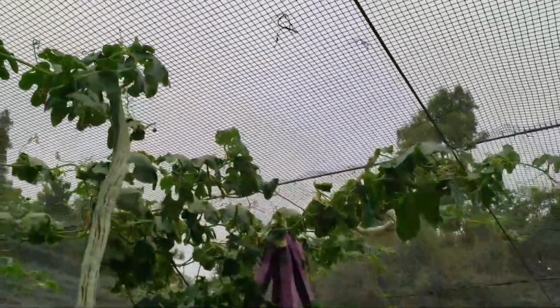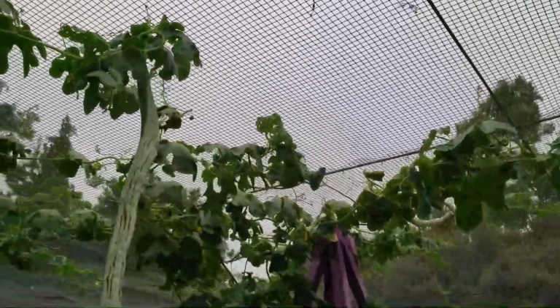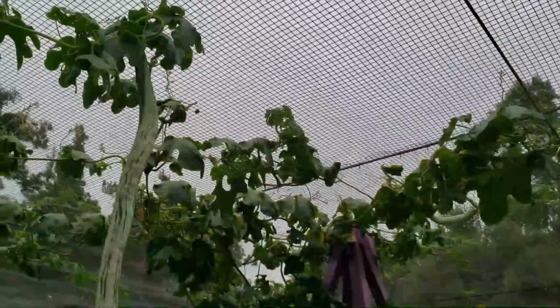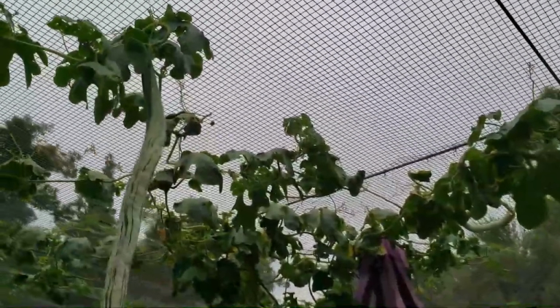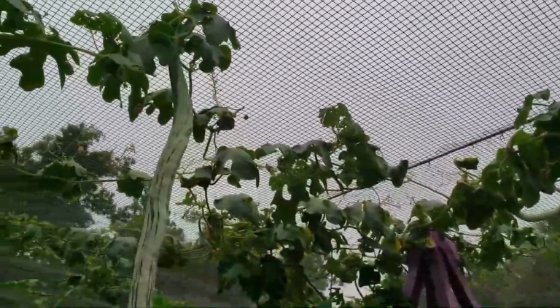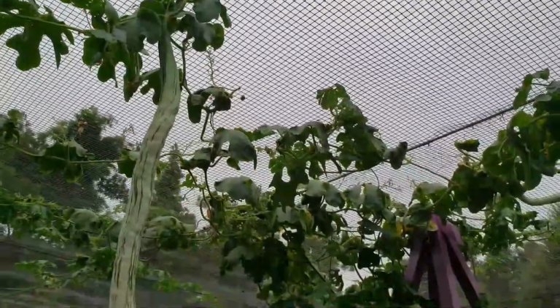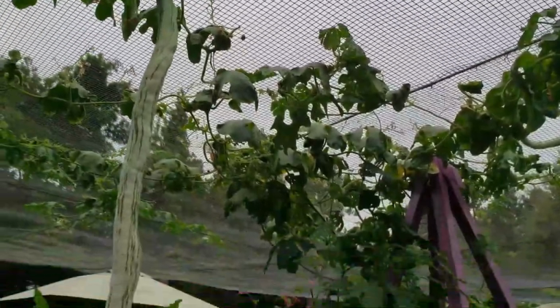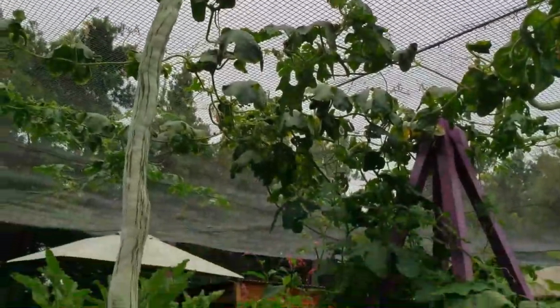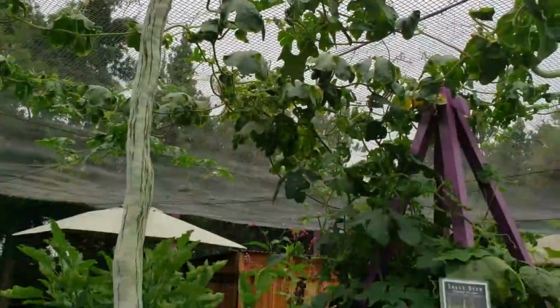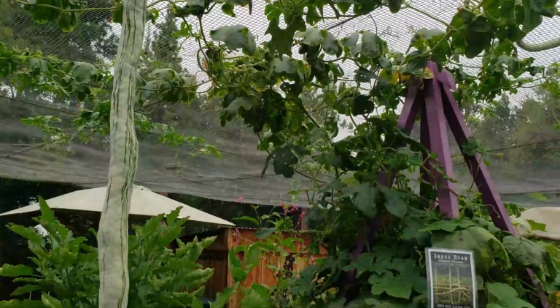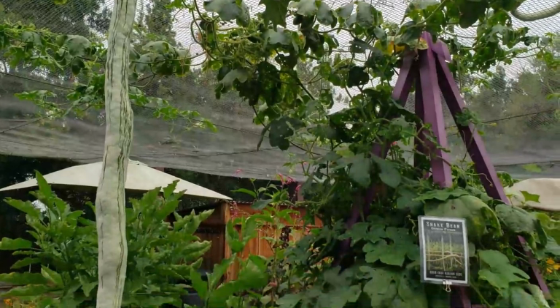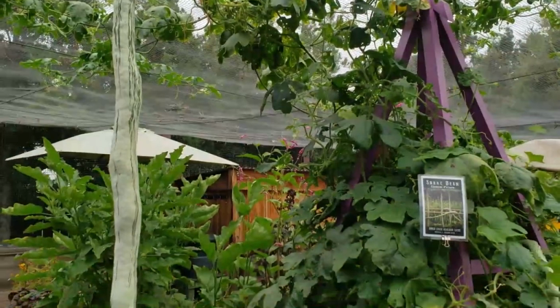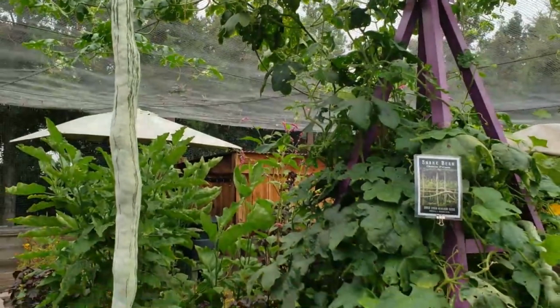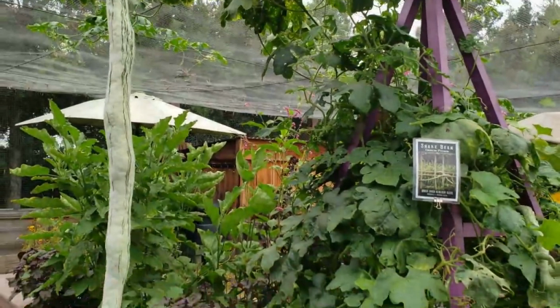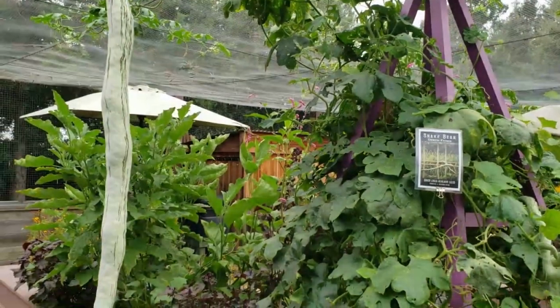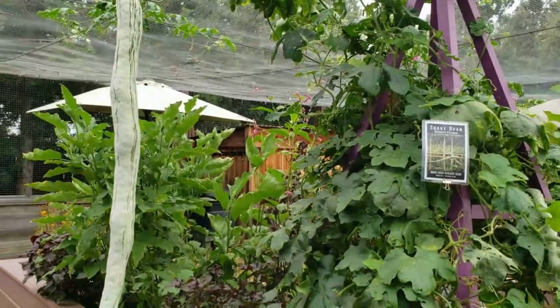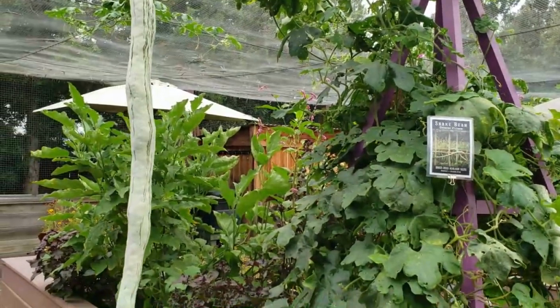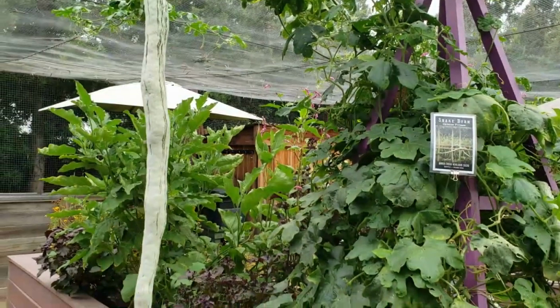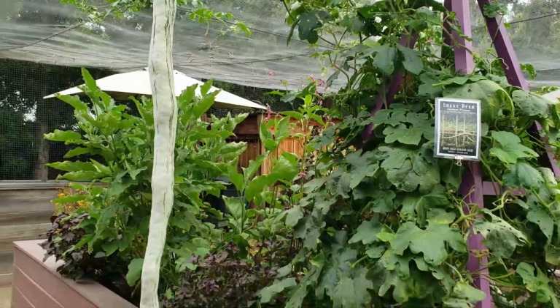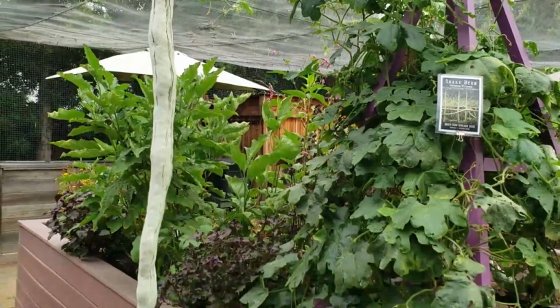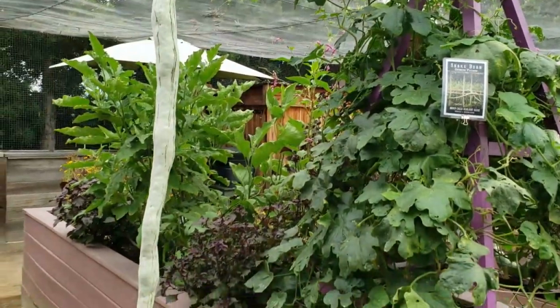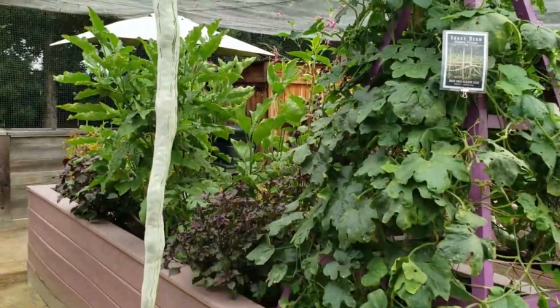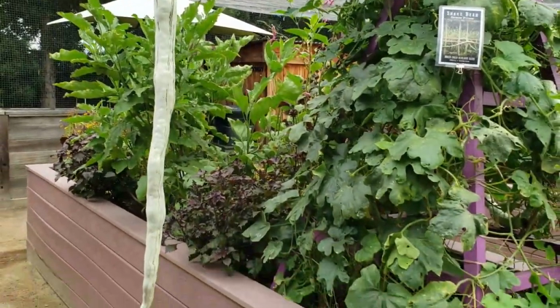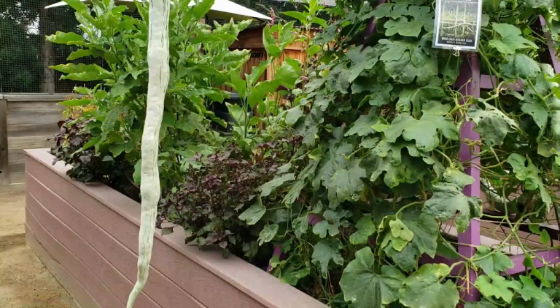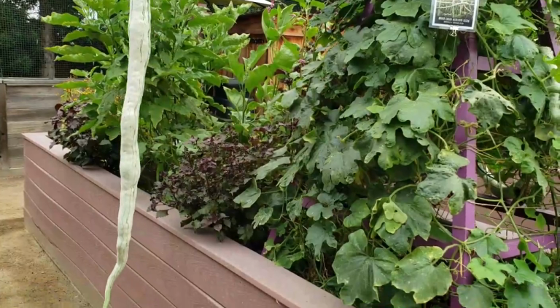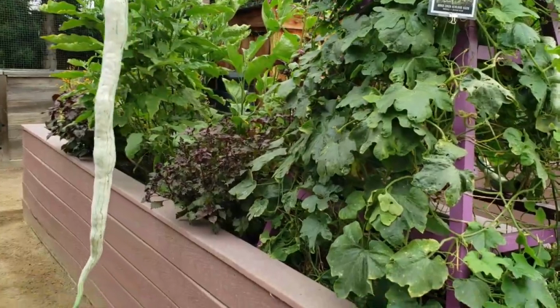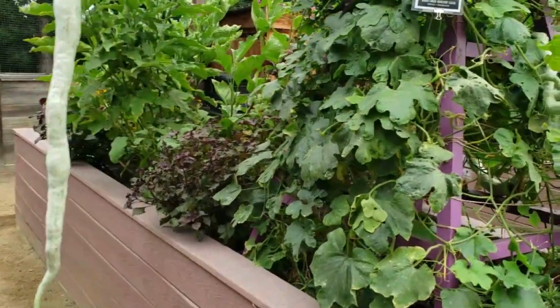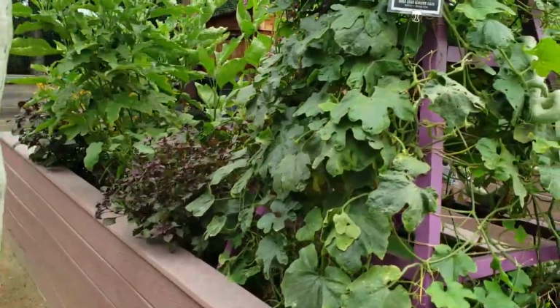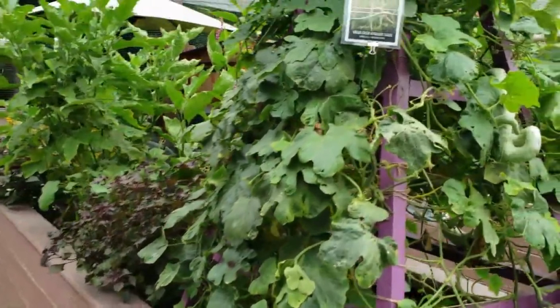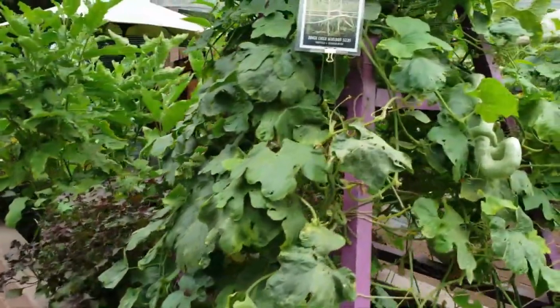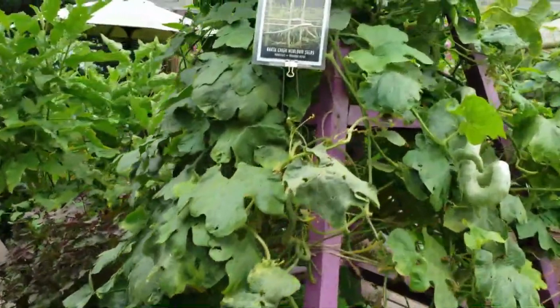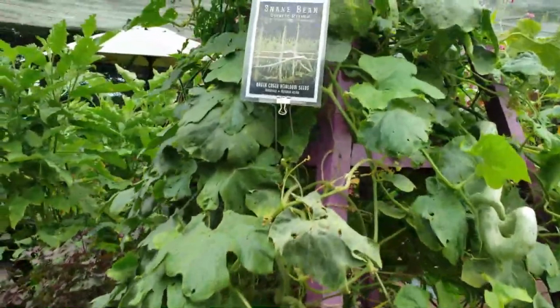This is Trichosanthes cucumerina, snake bean, also known as snake gourd. It is eaten much like a summer squash, picked at two to three feet long. Beautiful vine.